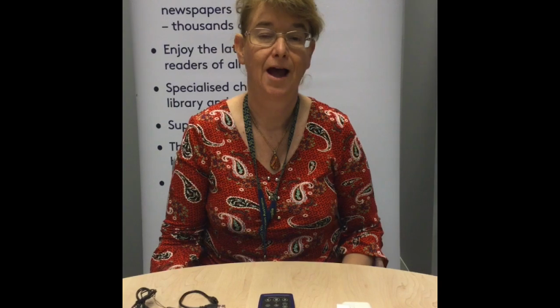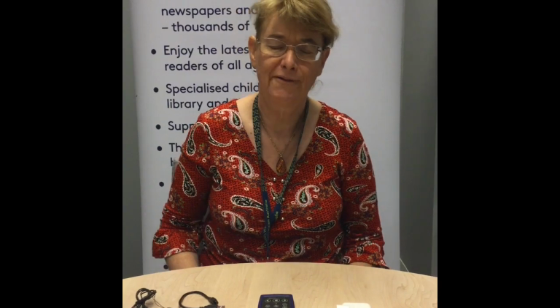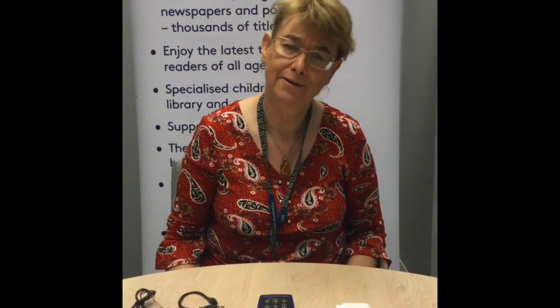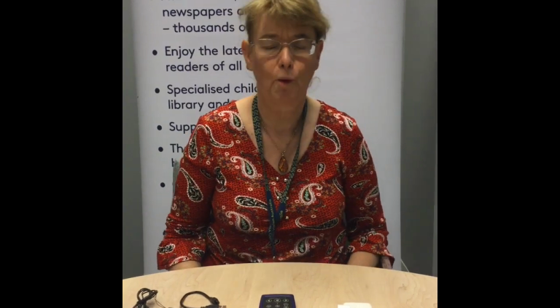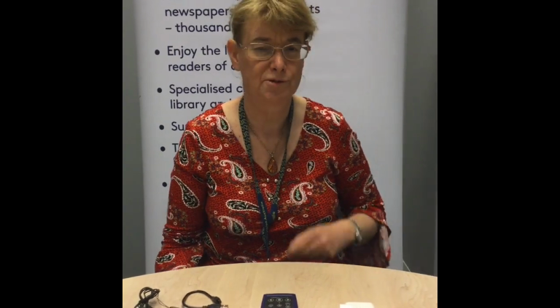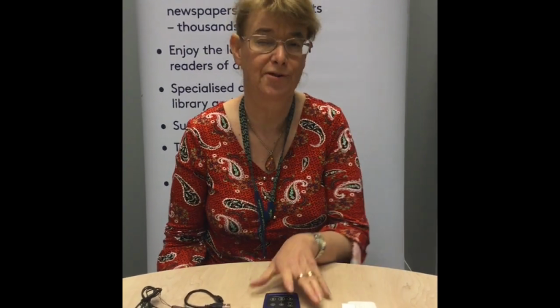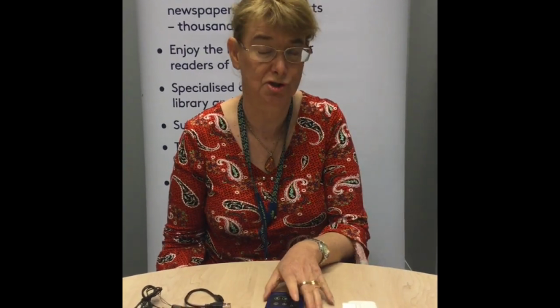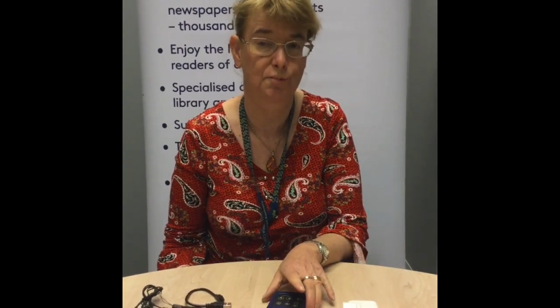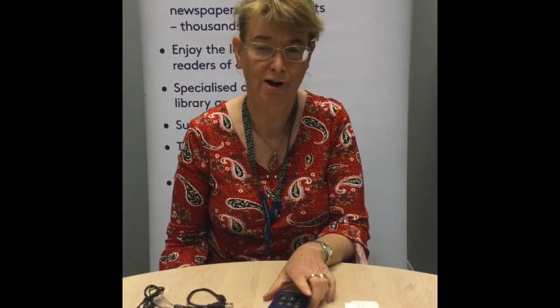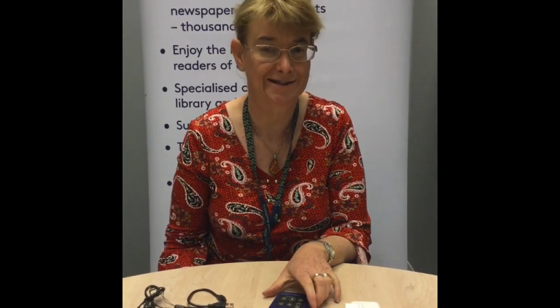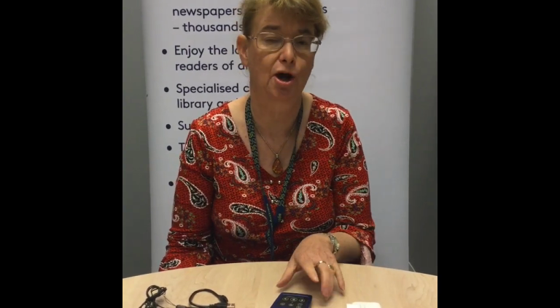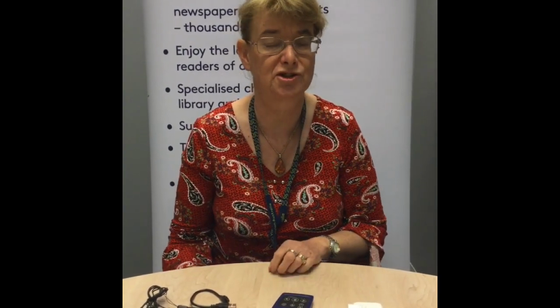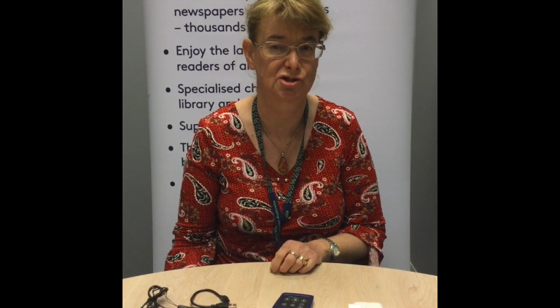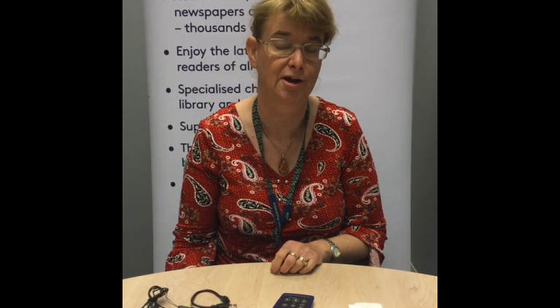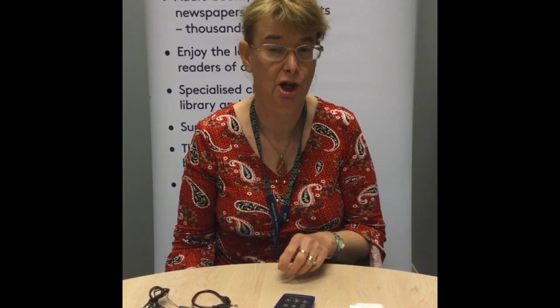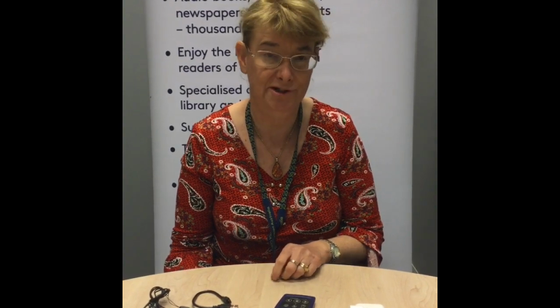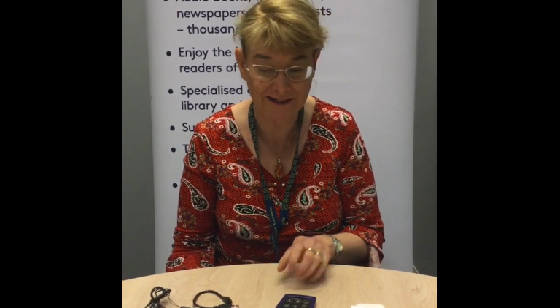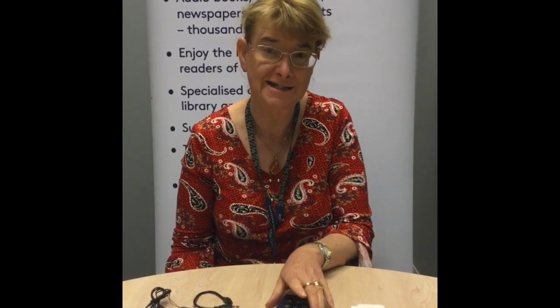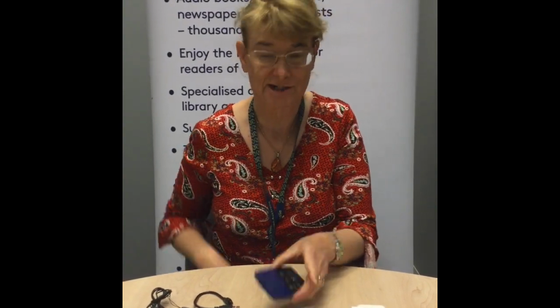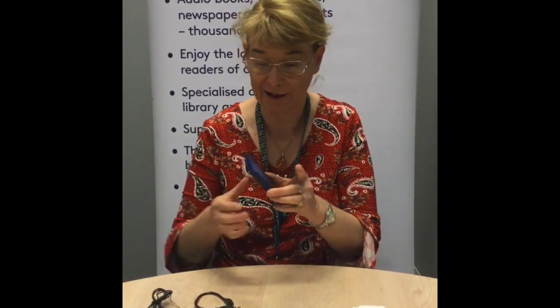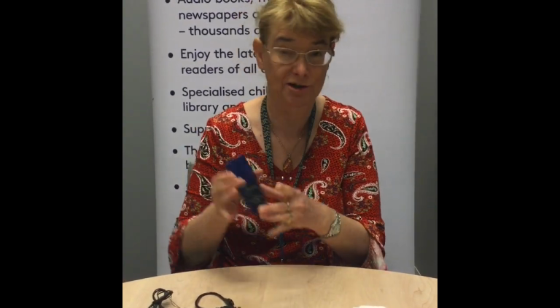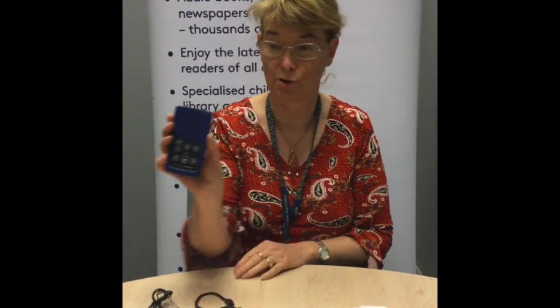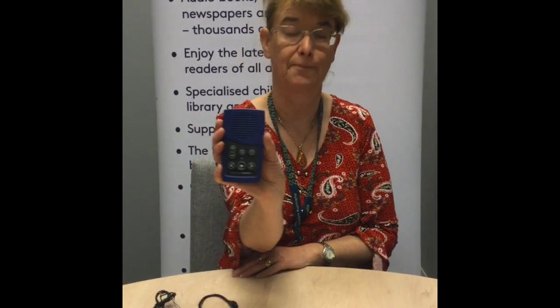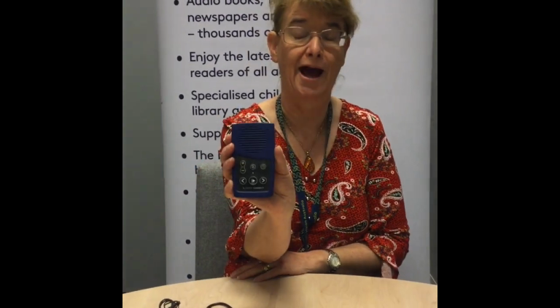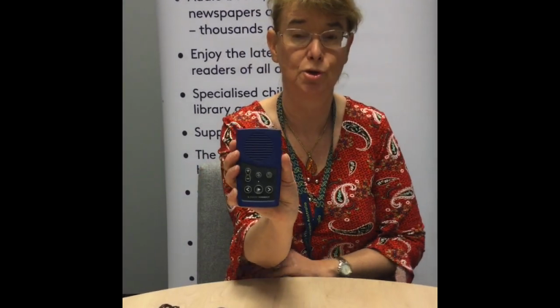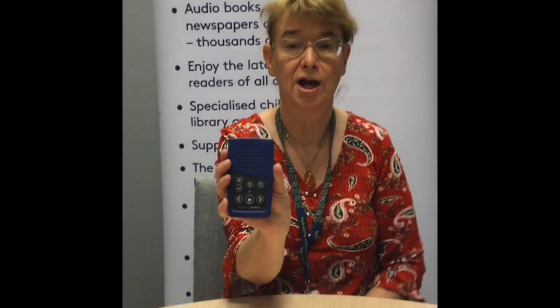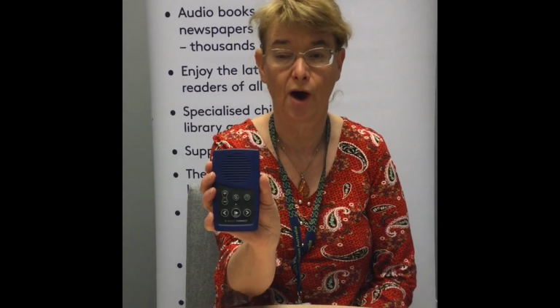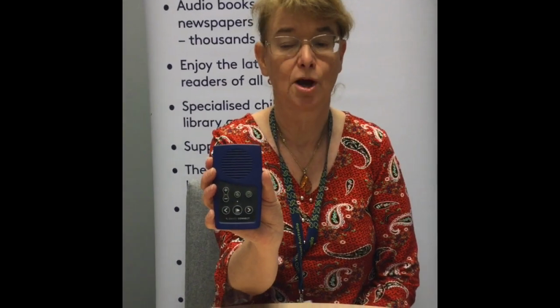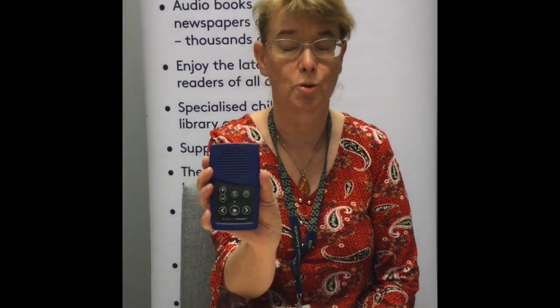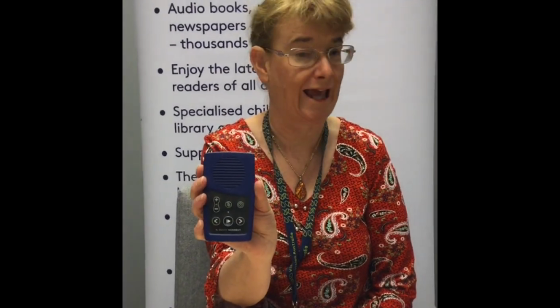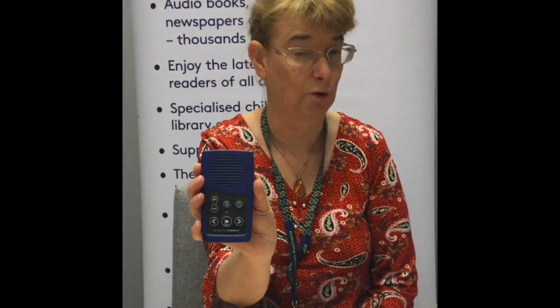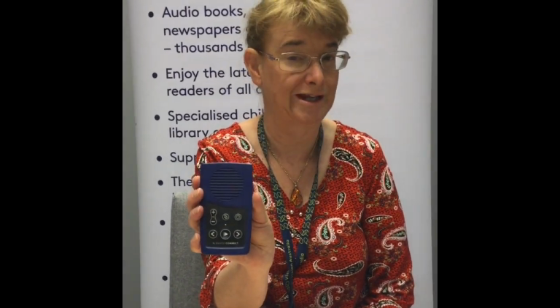Hi everyone and welcome to another YouTube training session on the Vision Australia Library devices. Today we're going to be talking about our new device called the Envoy Connect.